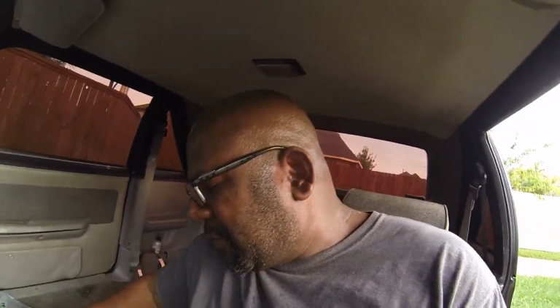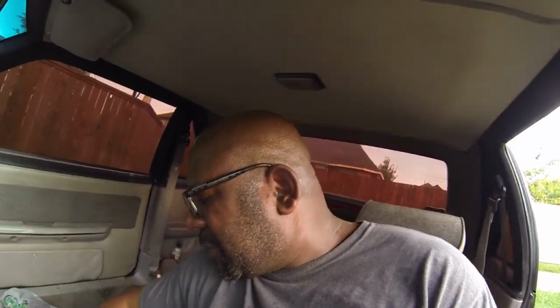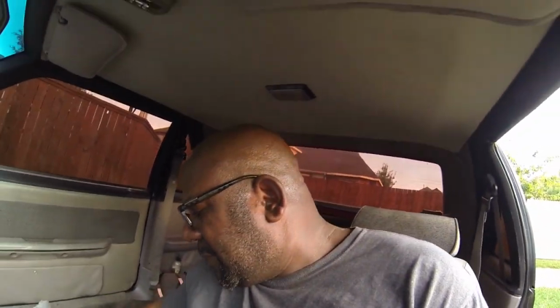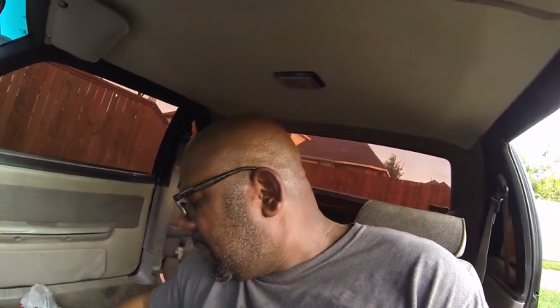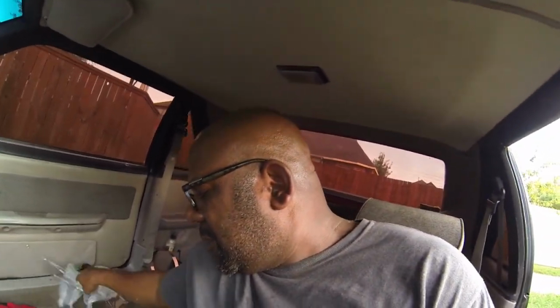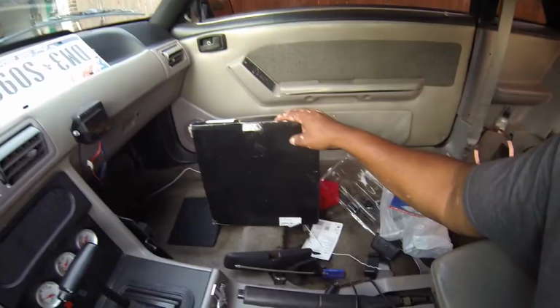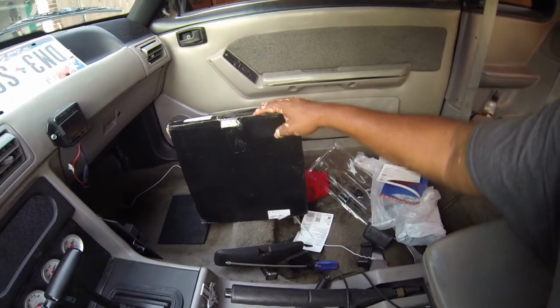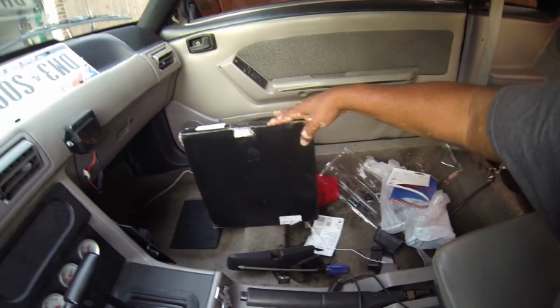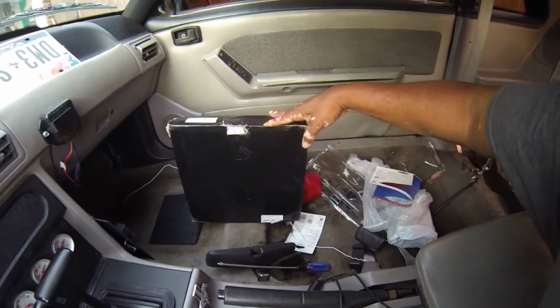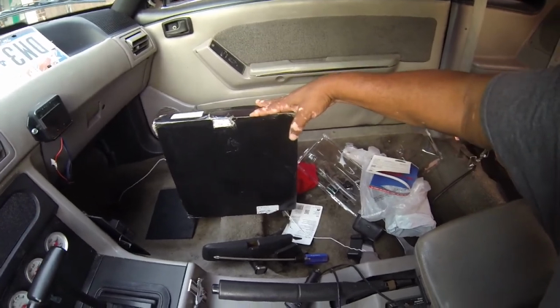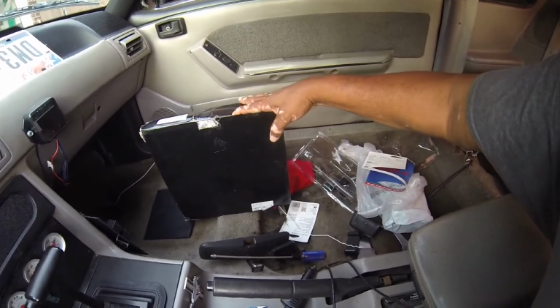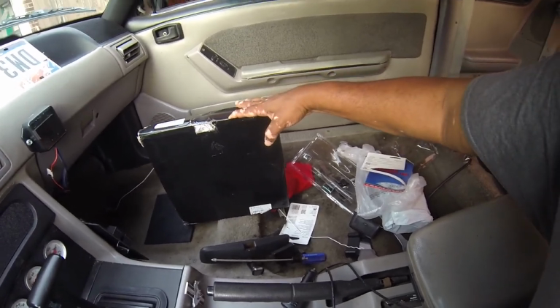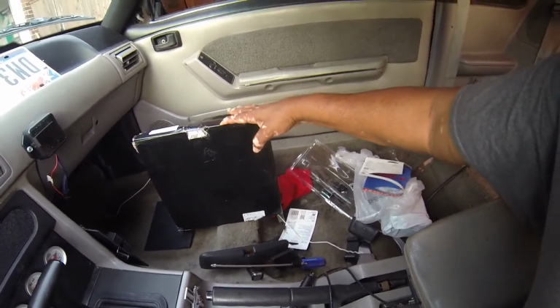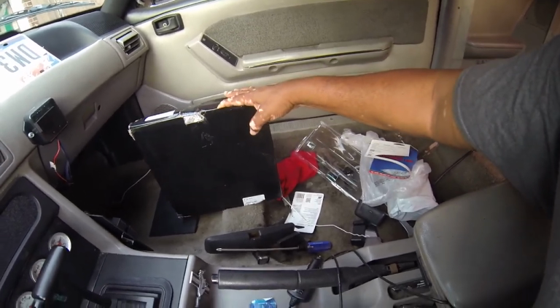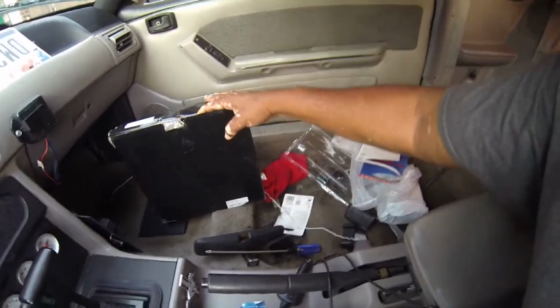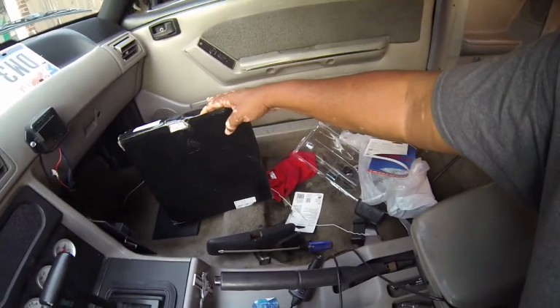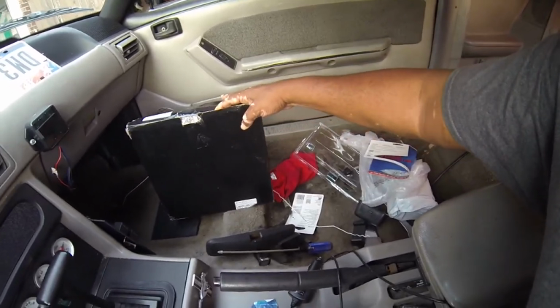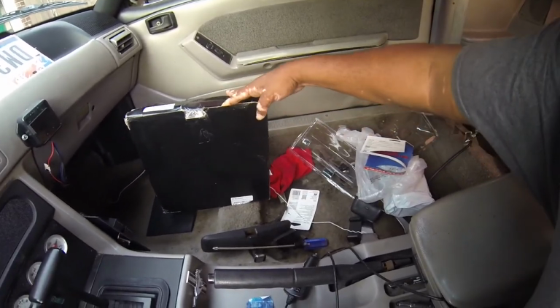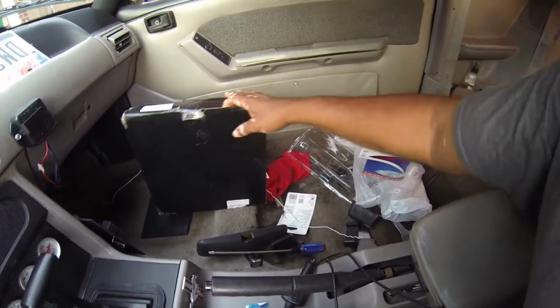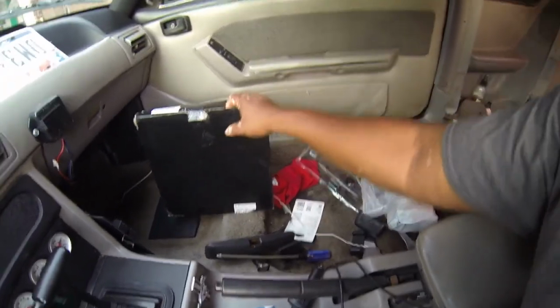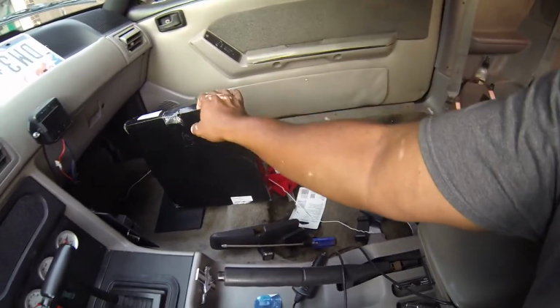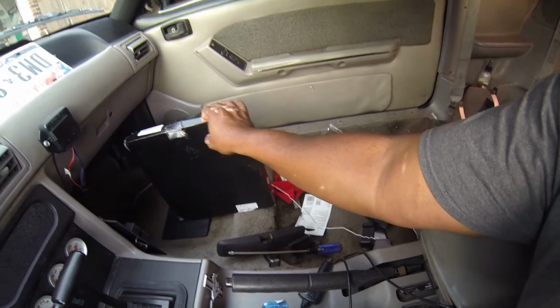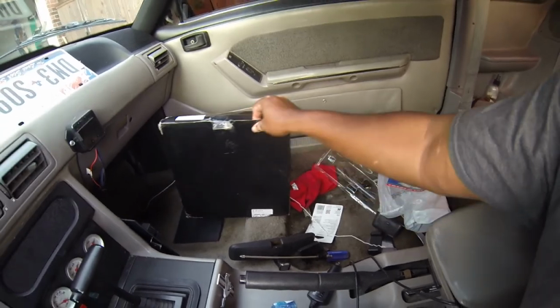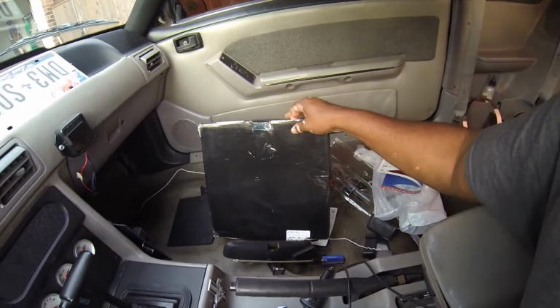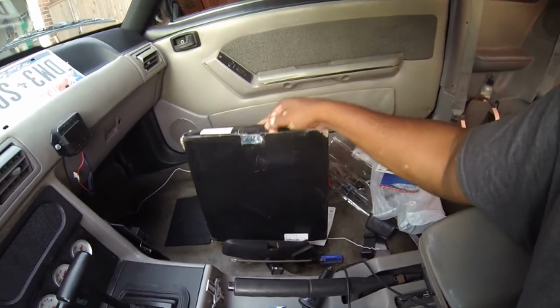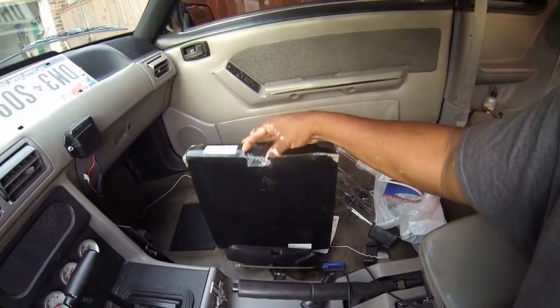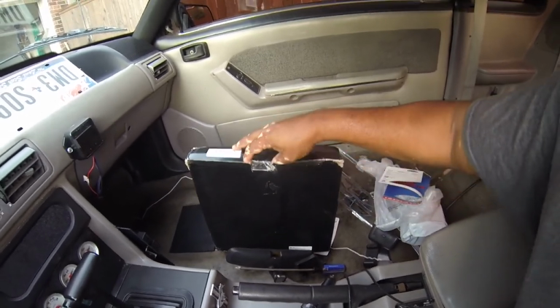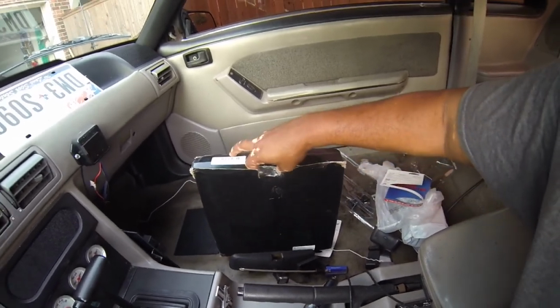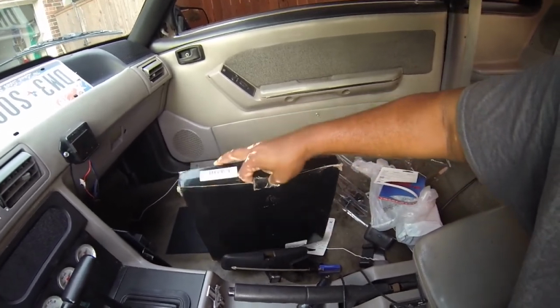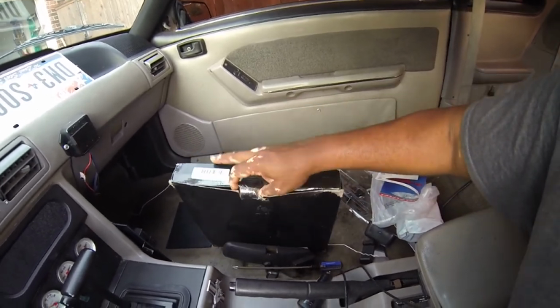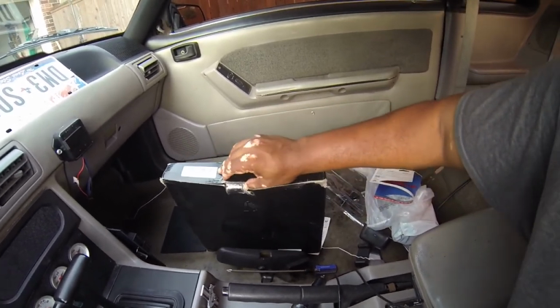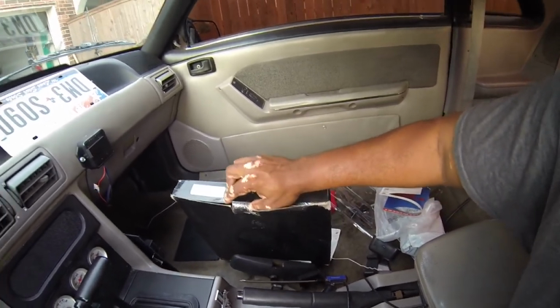I don't know why, but for someone who doesn't drive this car that often, it gets awfully dirty awfully quick. I just don't understand it.